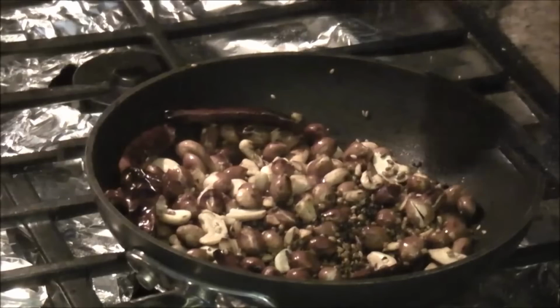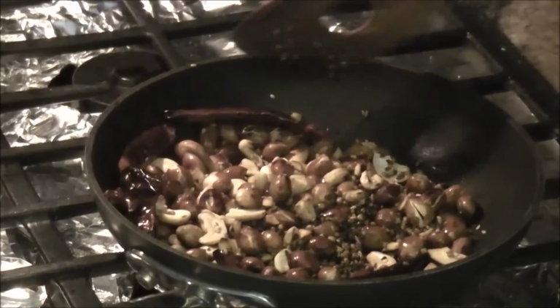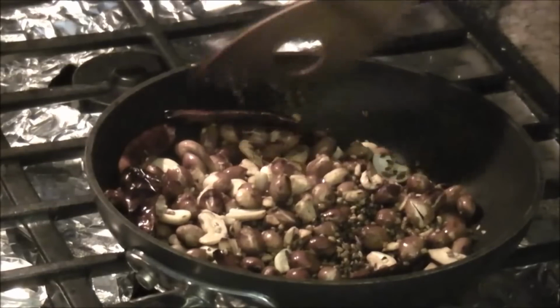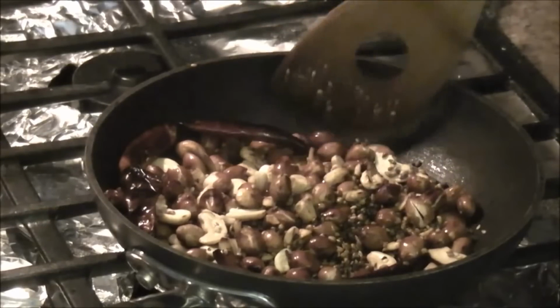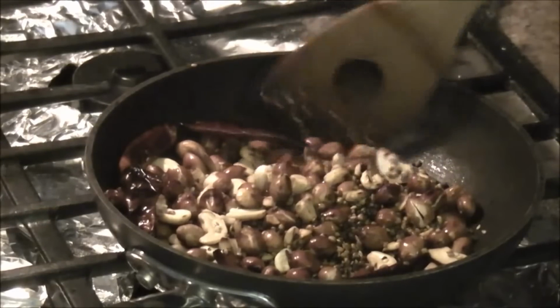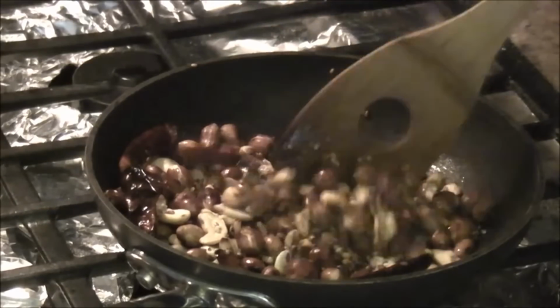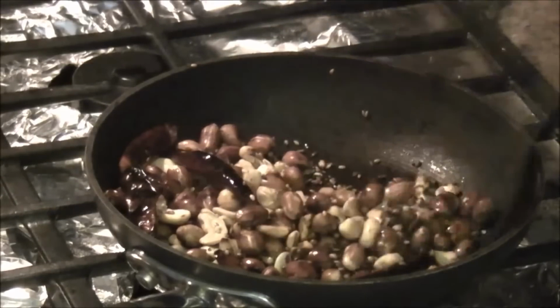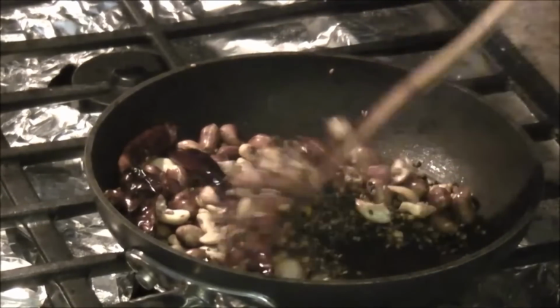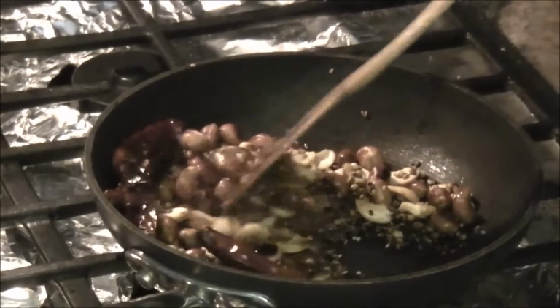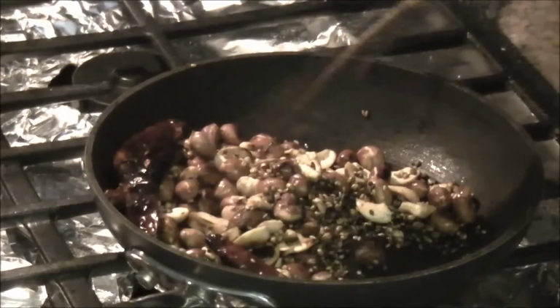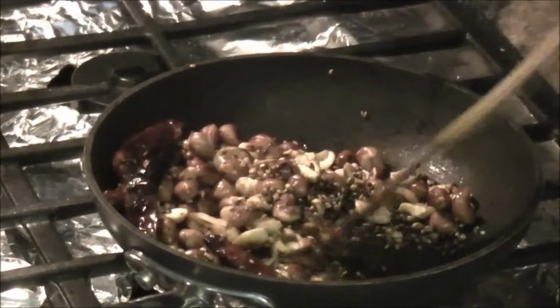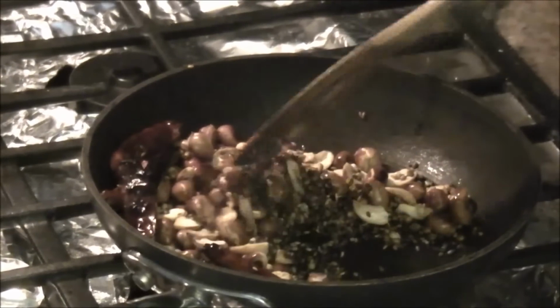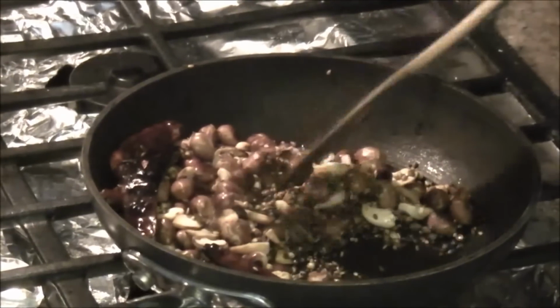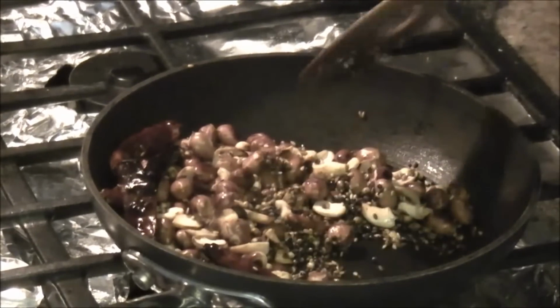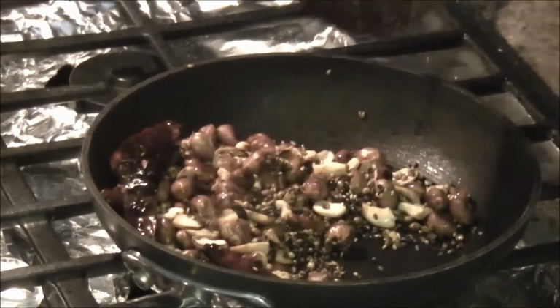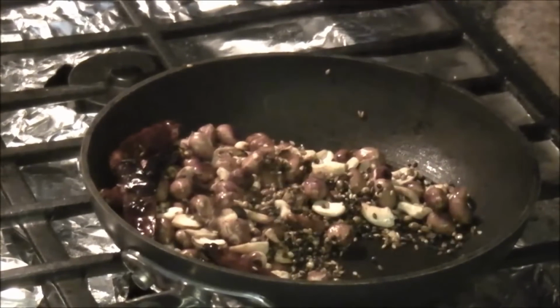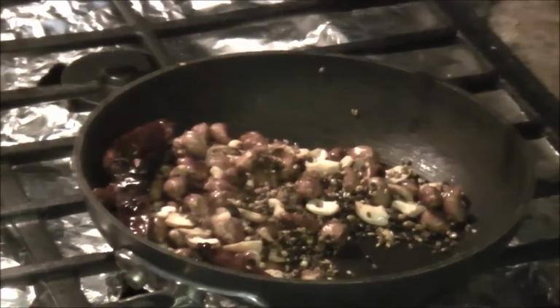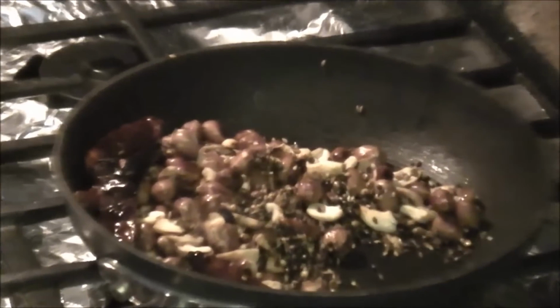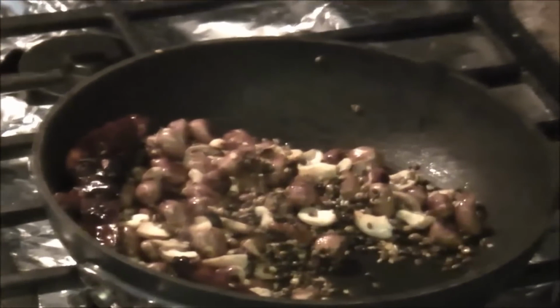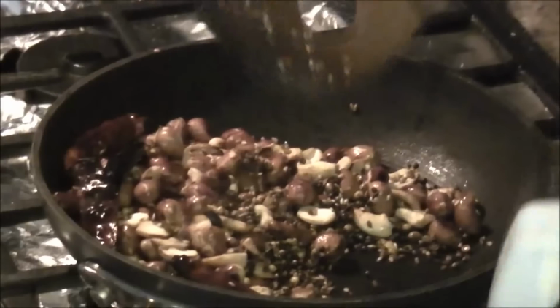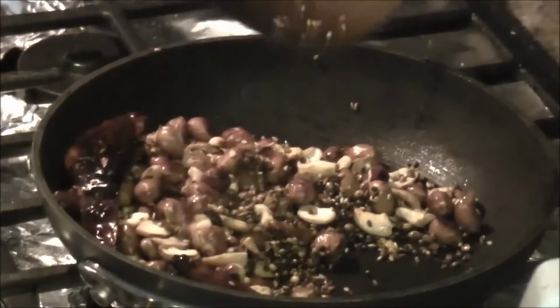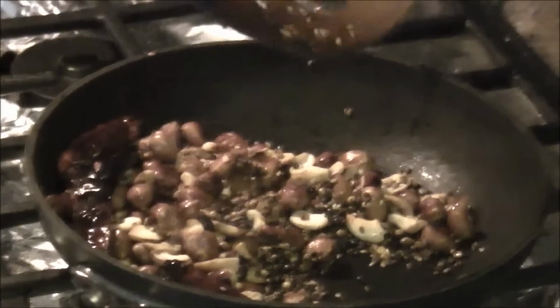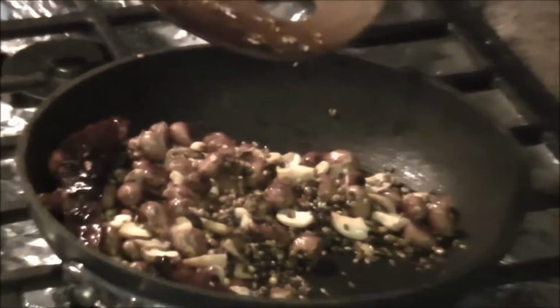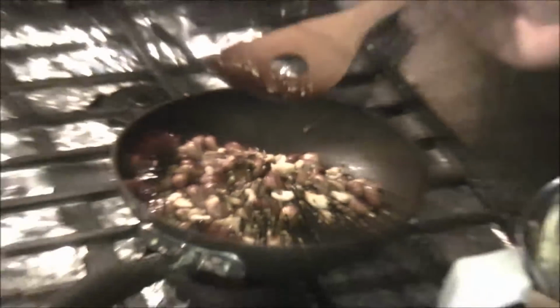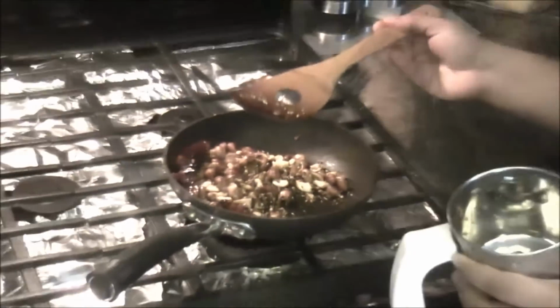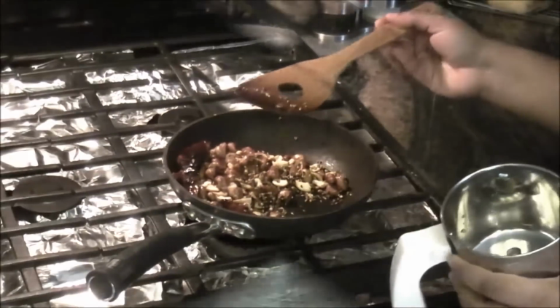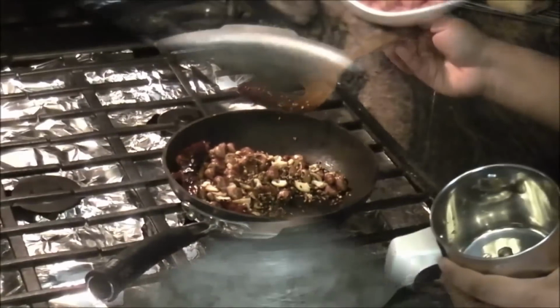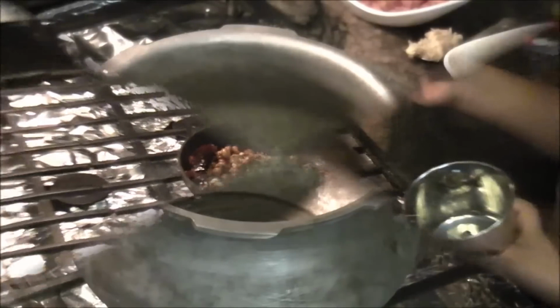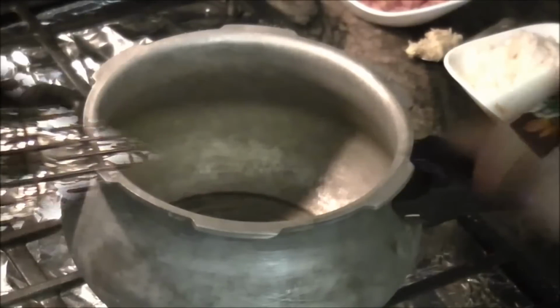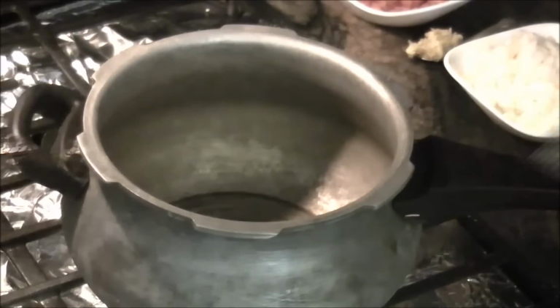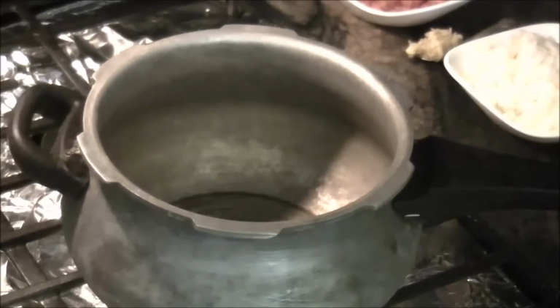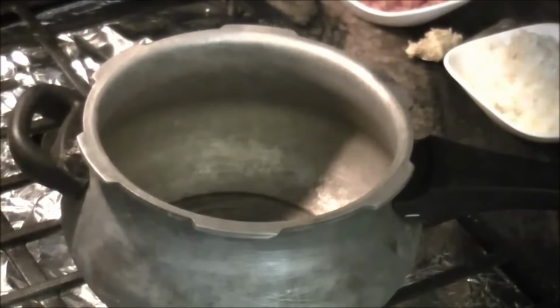Now the mixture is cooling down. It has been resting for 10 minutes, so we will just add it to the mixer and make a fine paste of it.